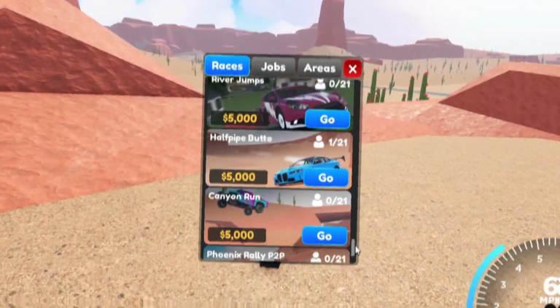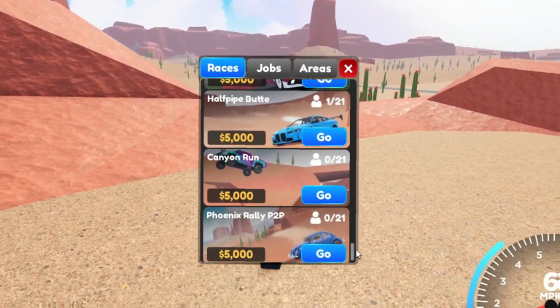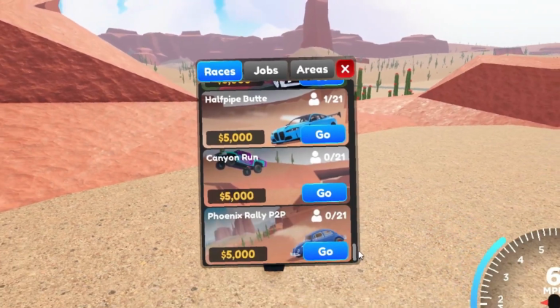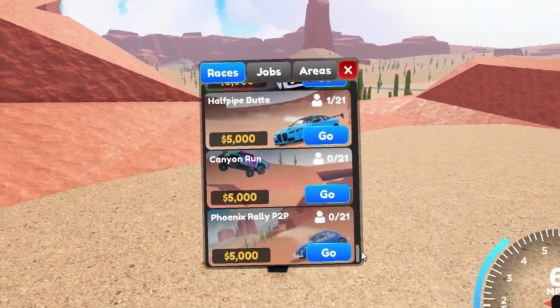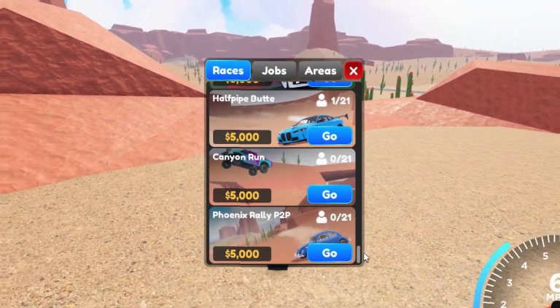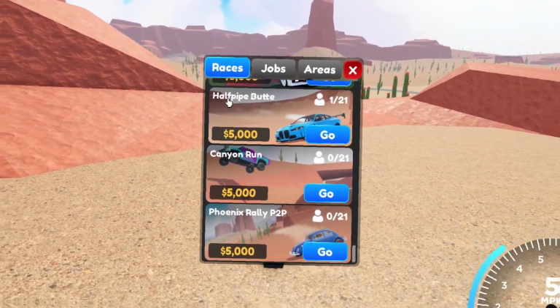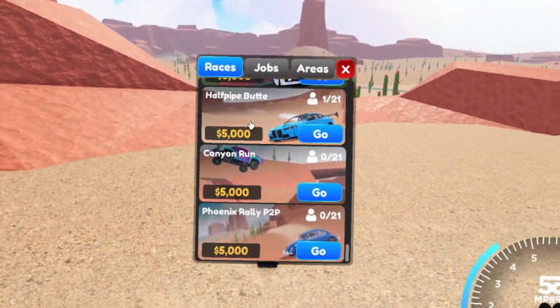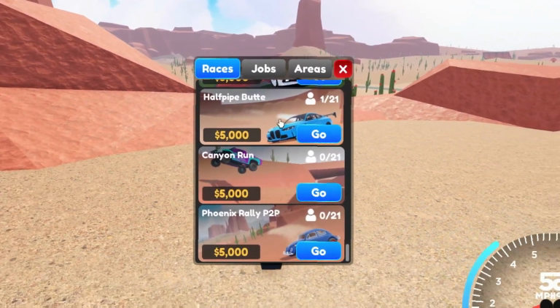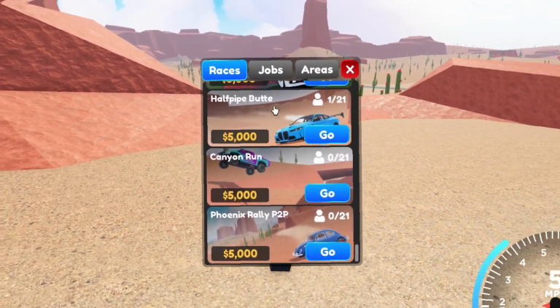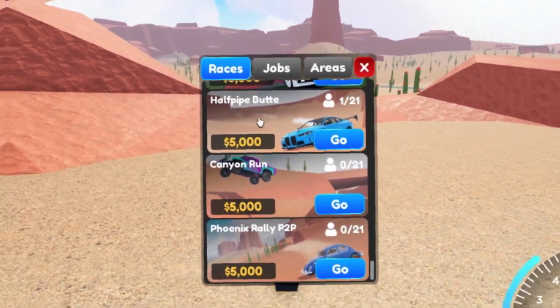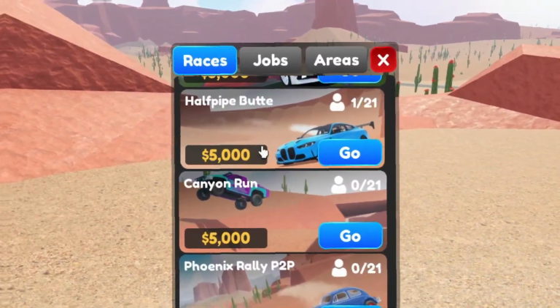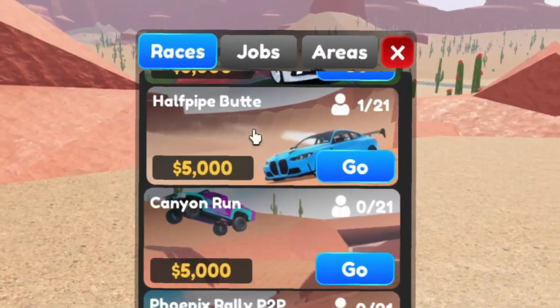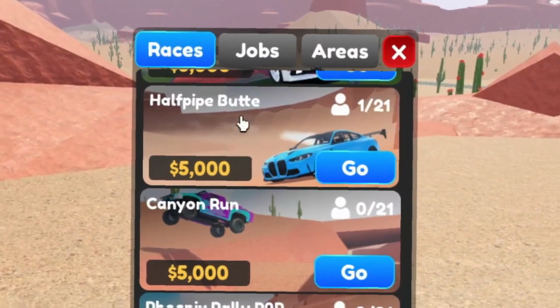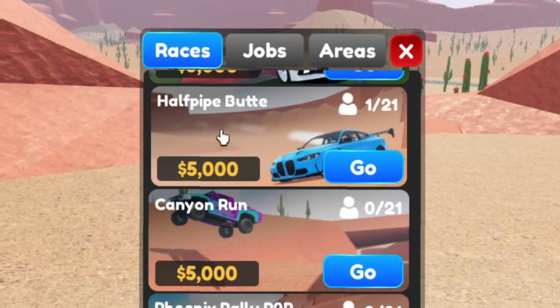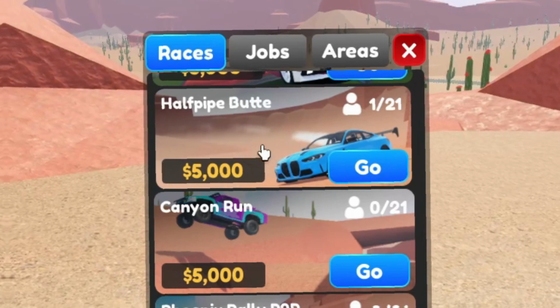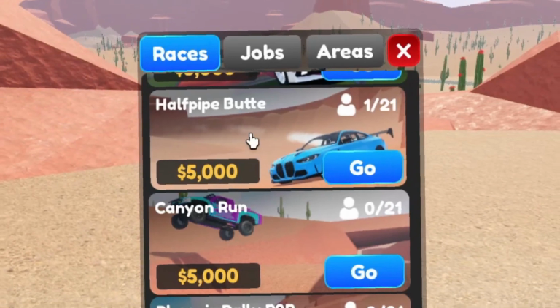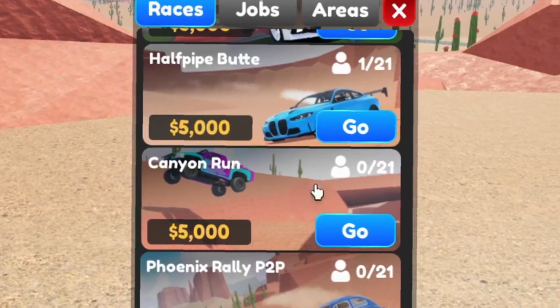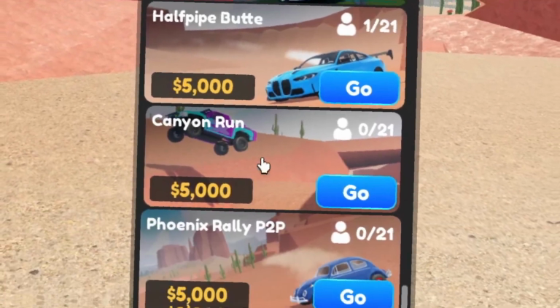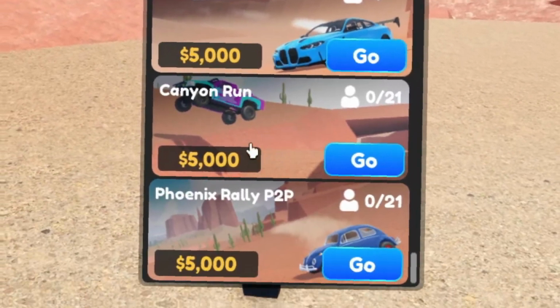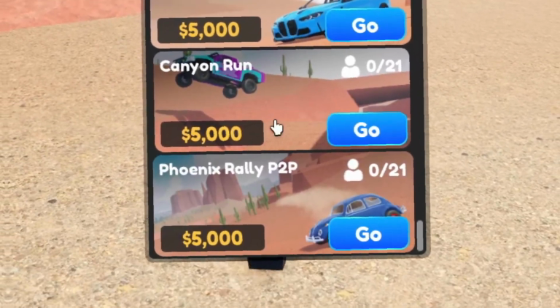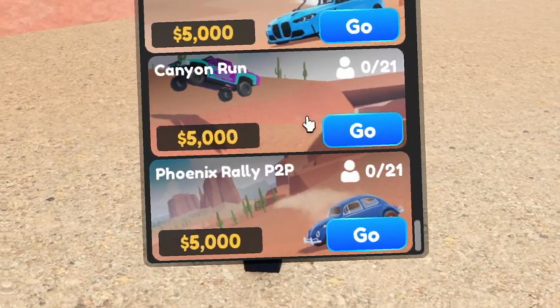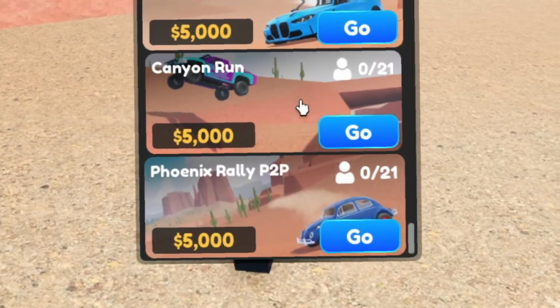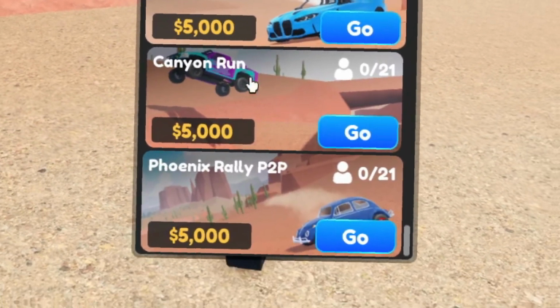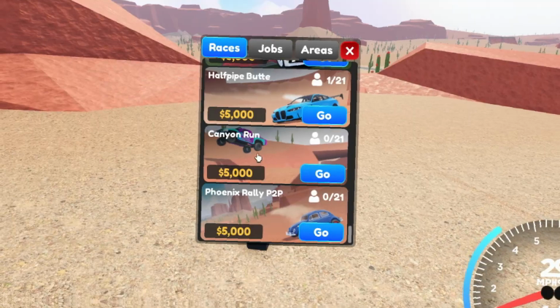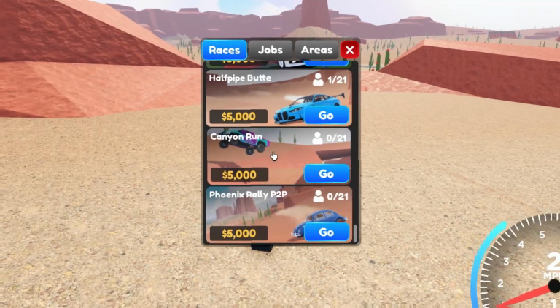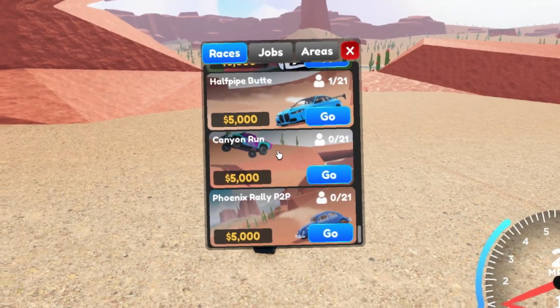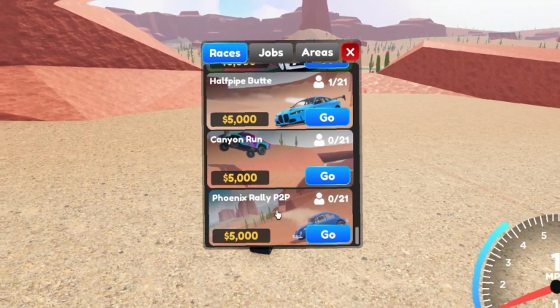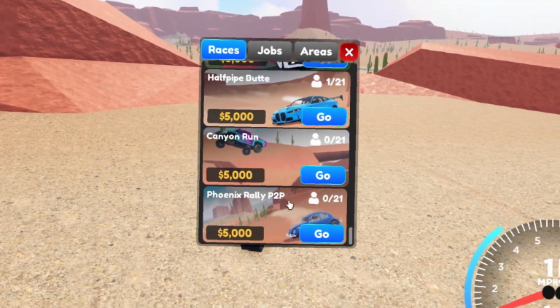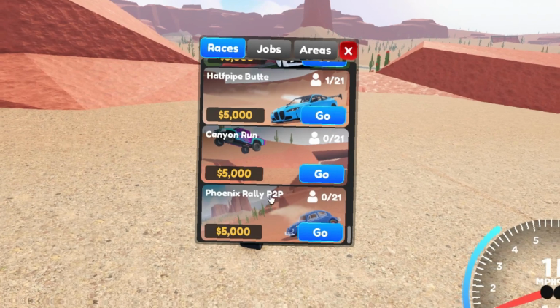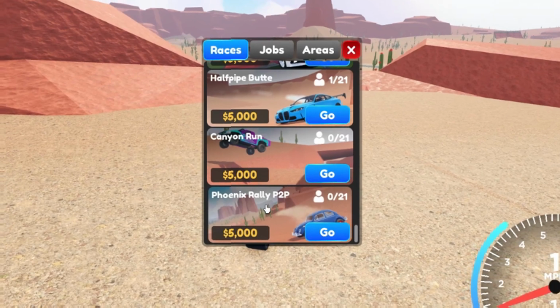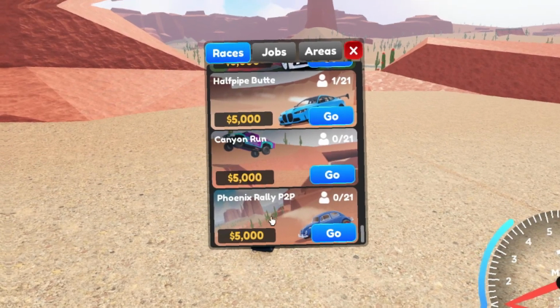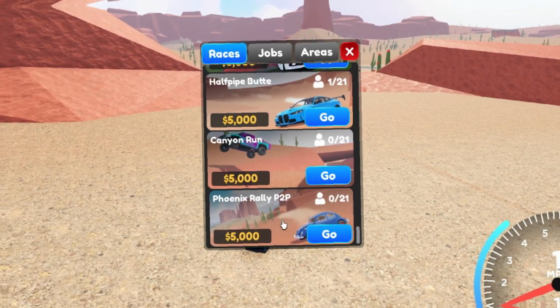With the new map expansion there are three new races: Halfpipe, Canyon Run, and Phoenix Rally P2P. I have no idea what that means, but yeah, these are the three new races.